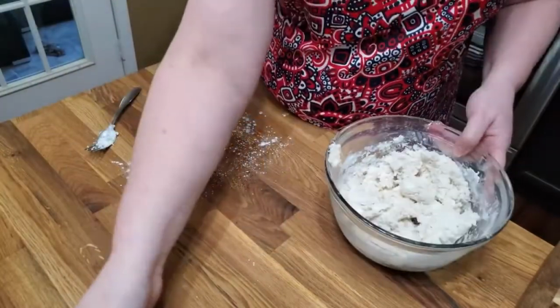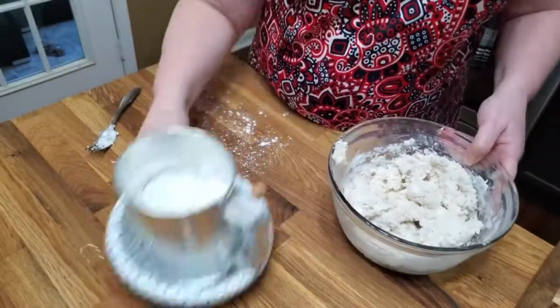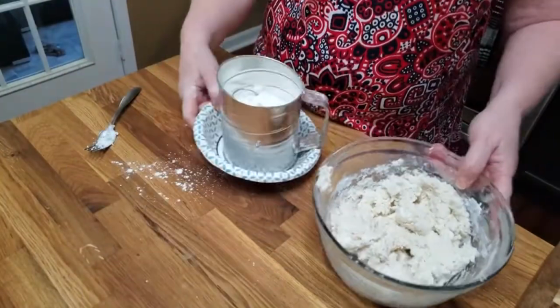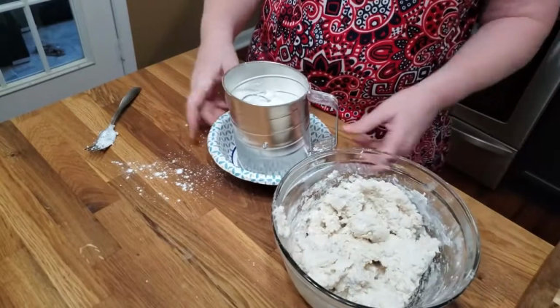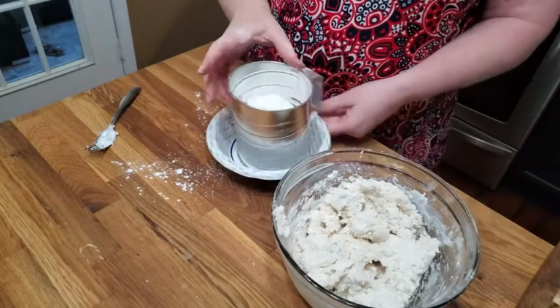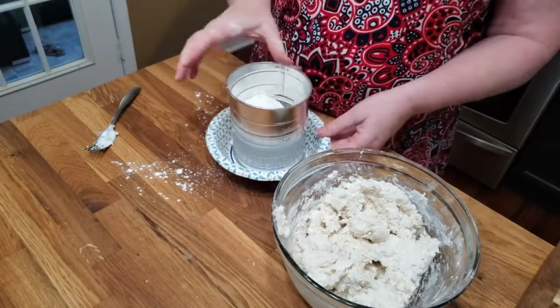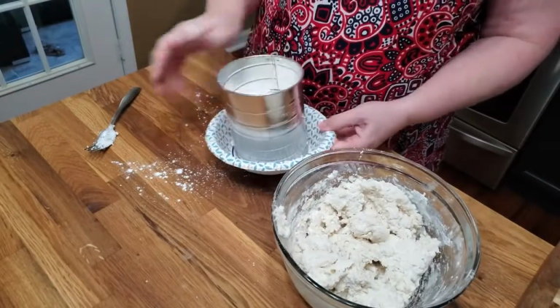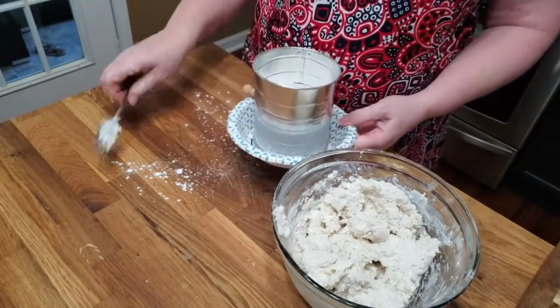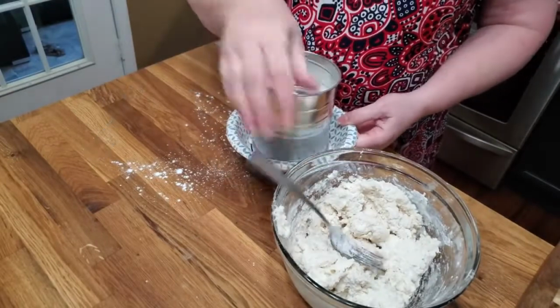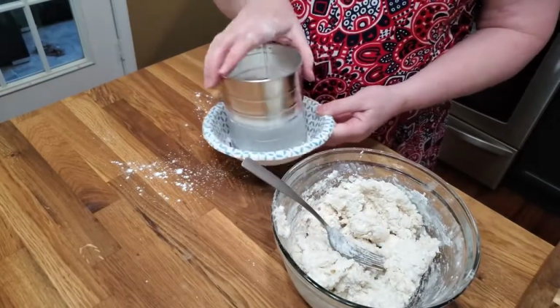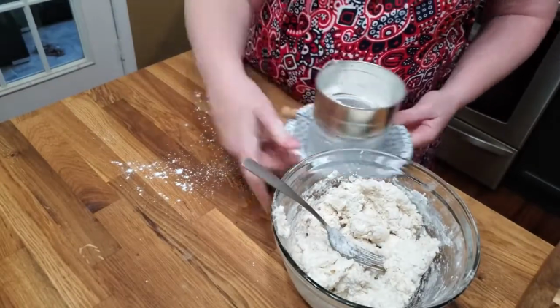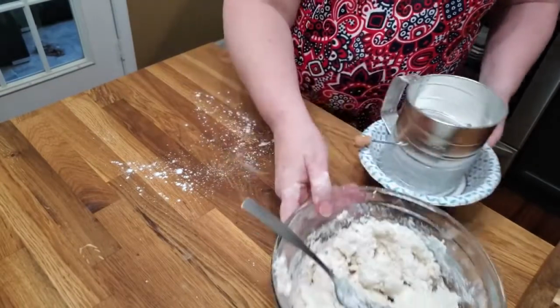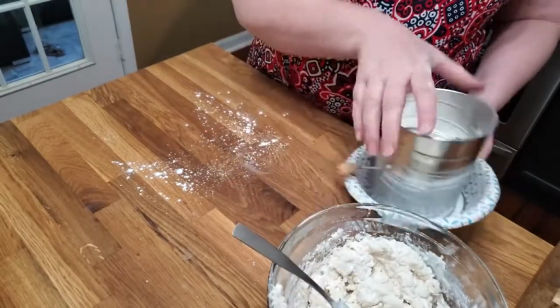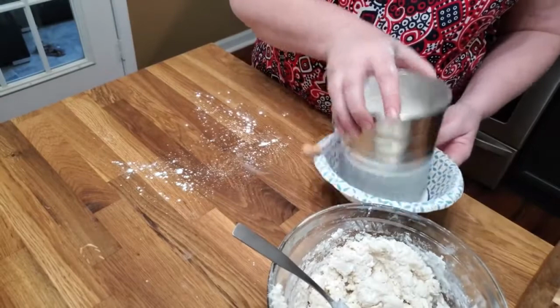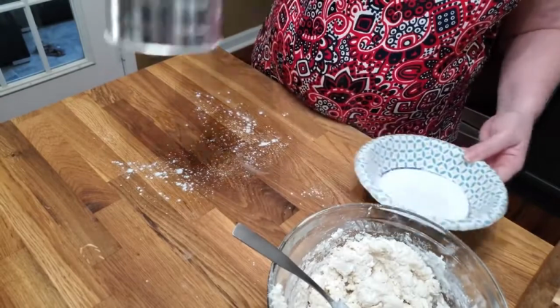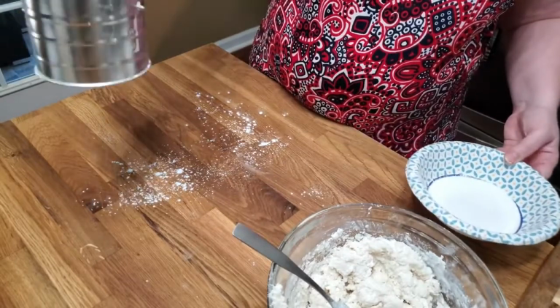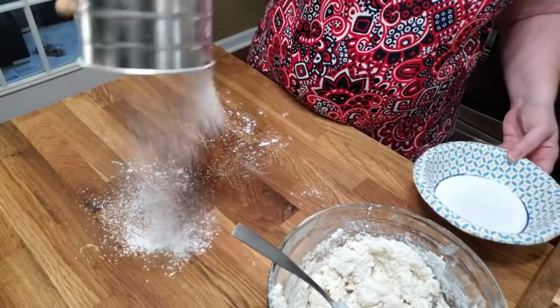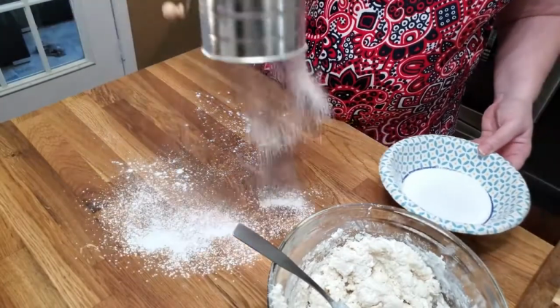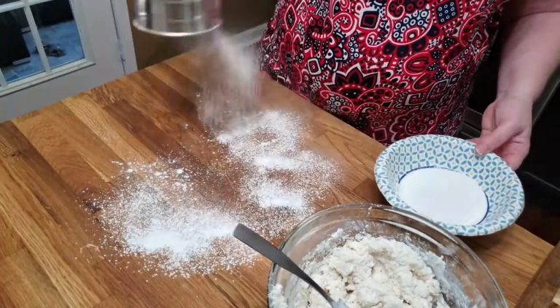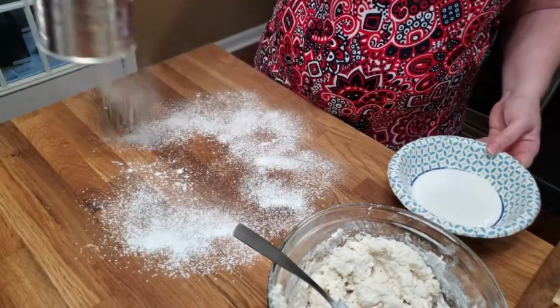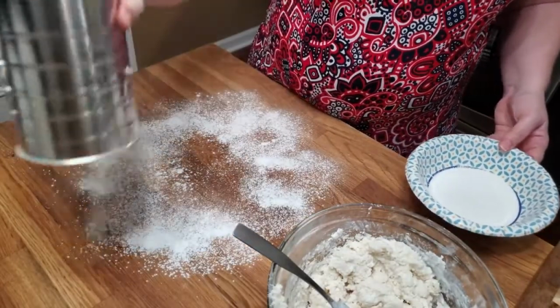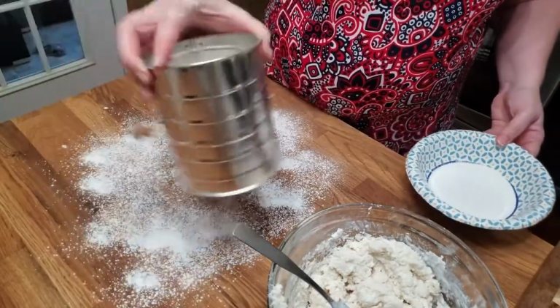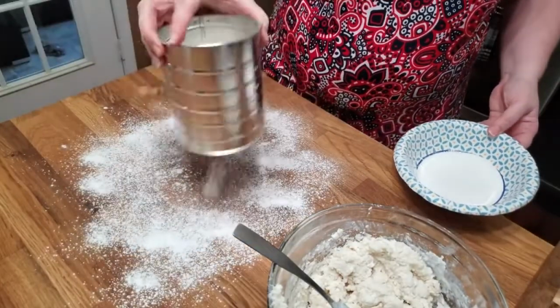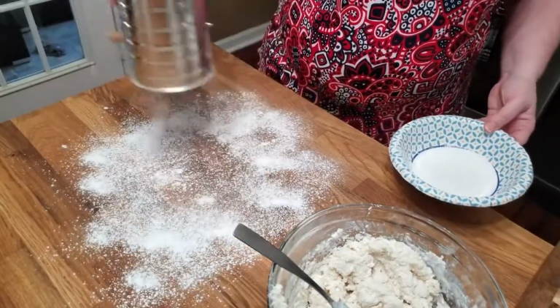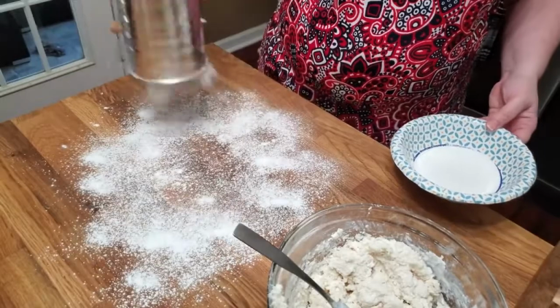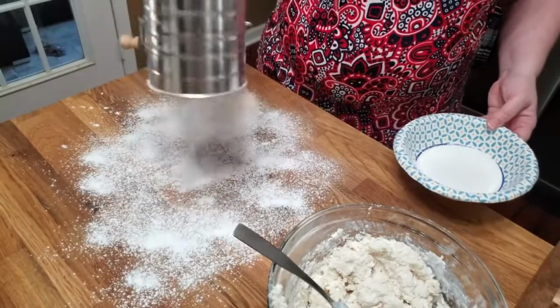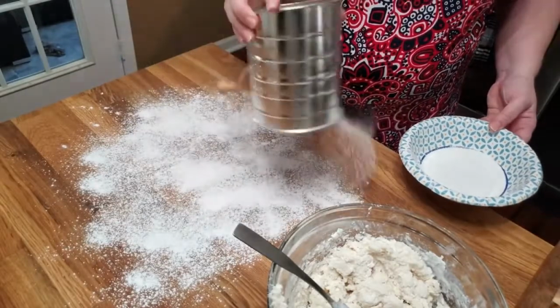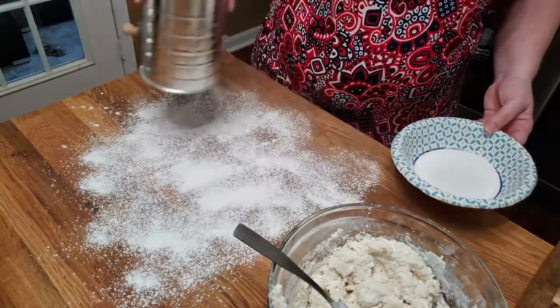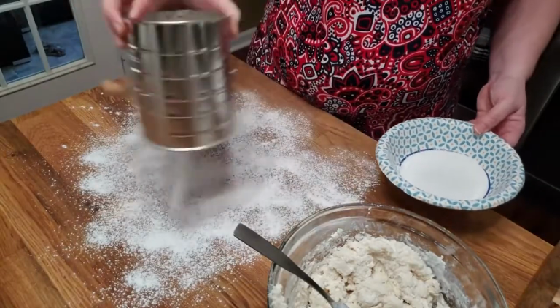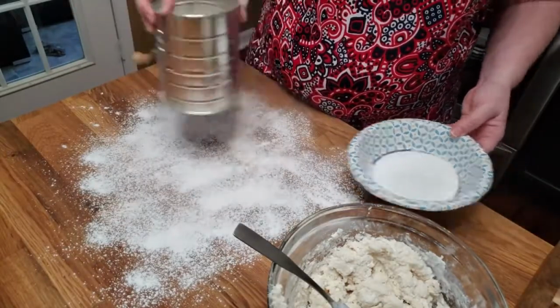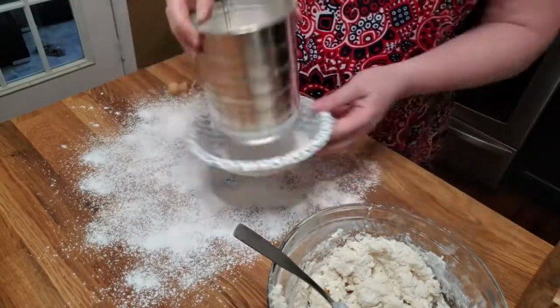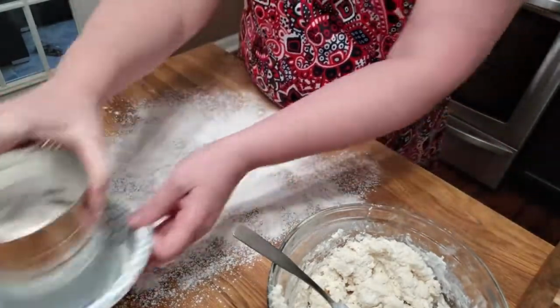This is how I used to make dumplings when I was a young woman and didn't have nothing. You don't really have to have all the things in the kitchen that I do. You can get by with just a little bit, but you do need a sifter.